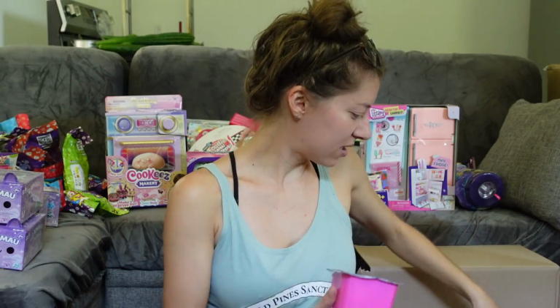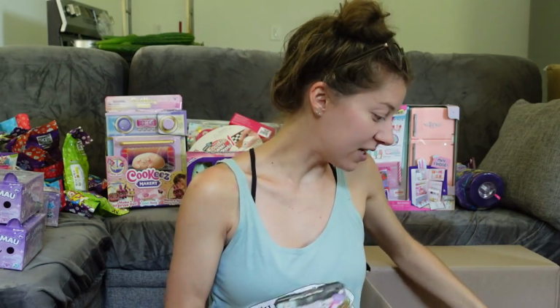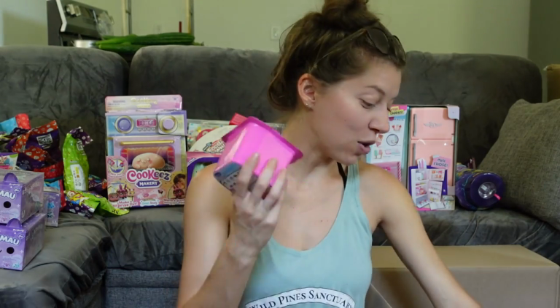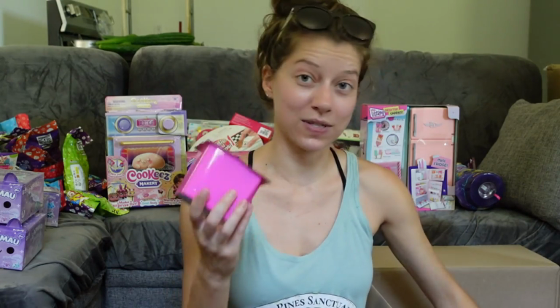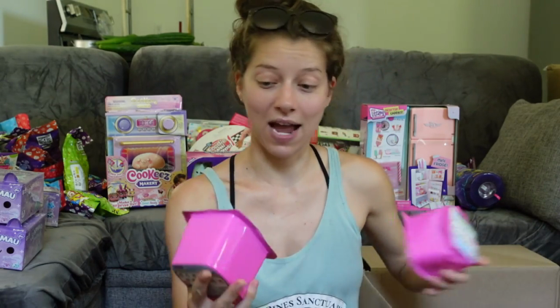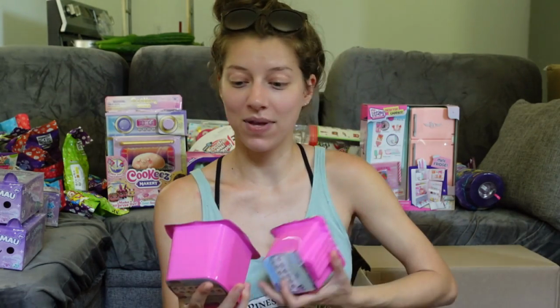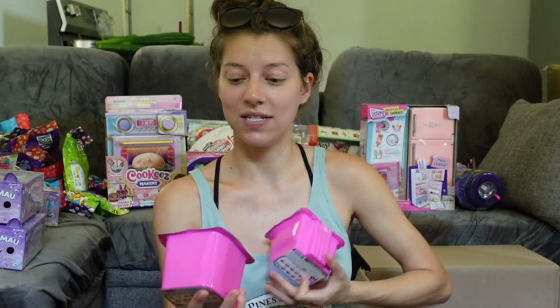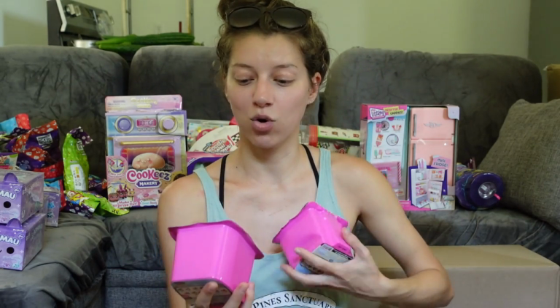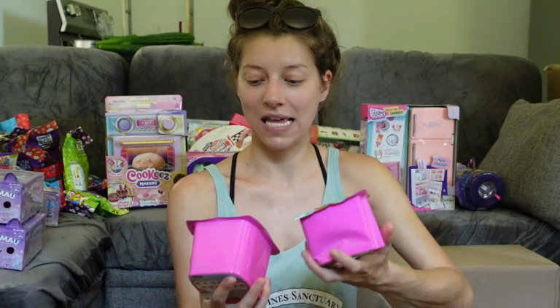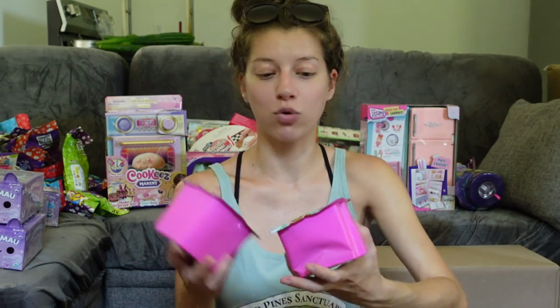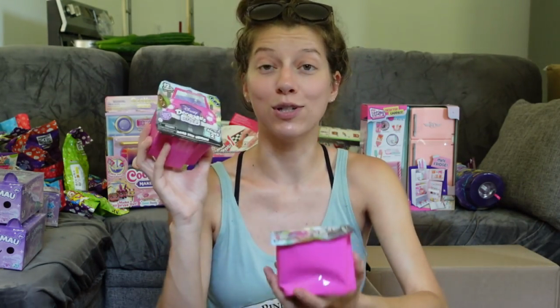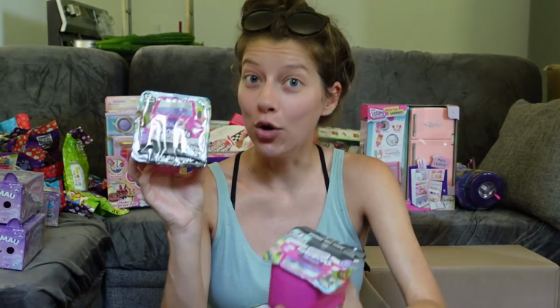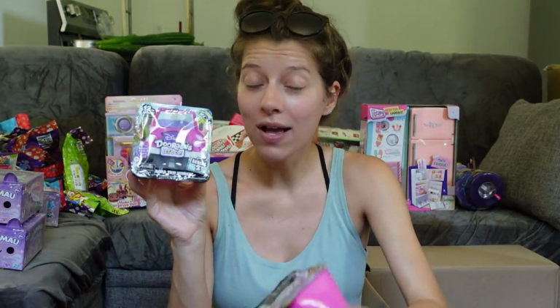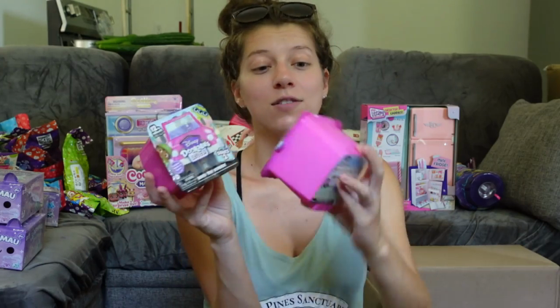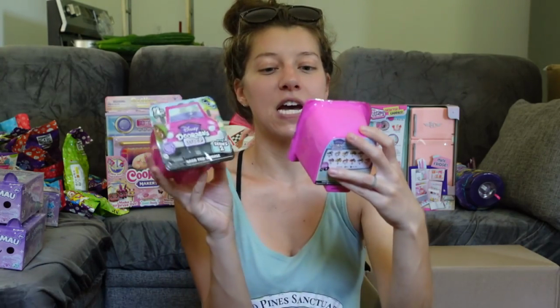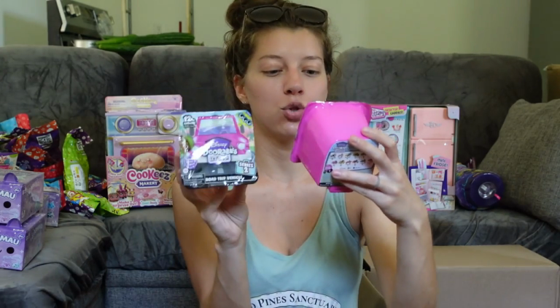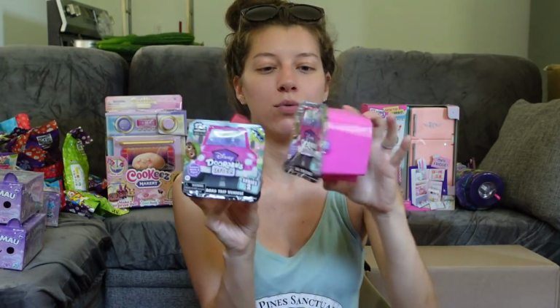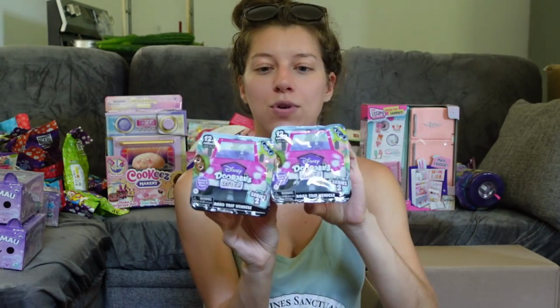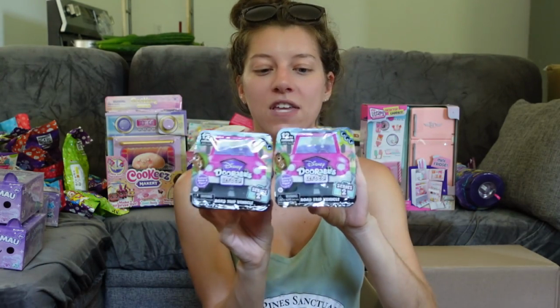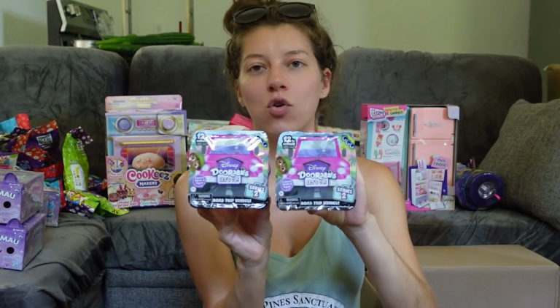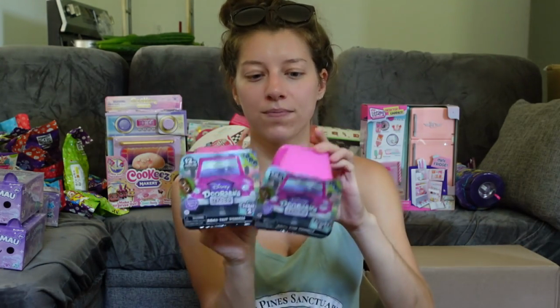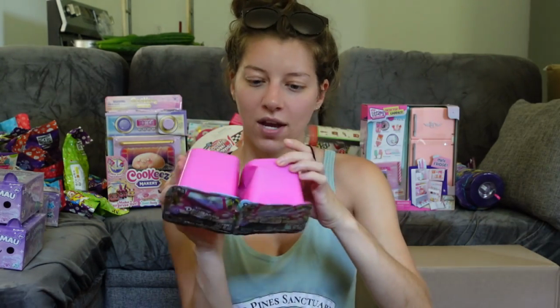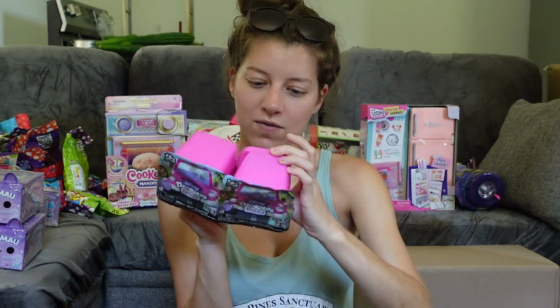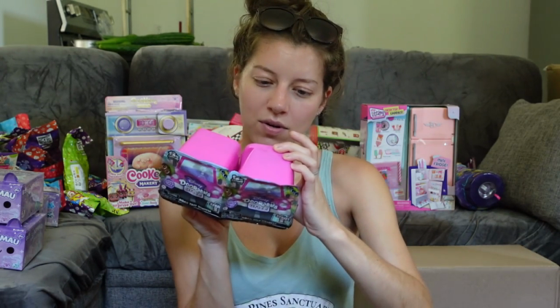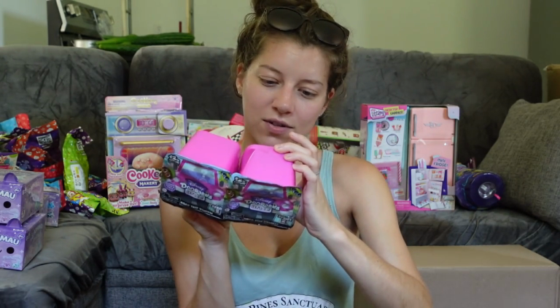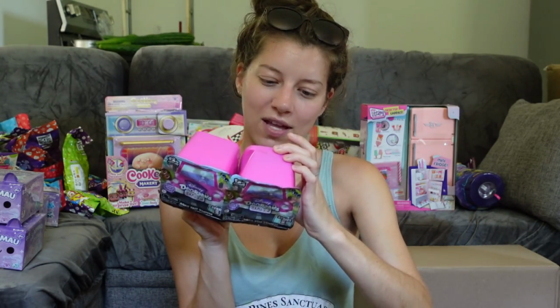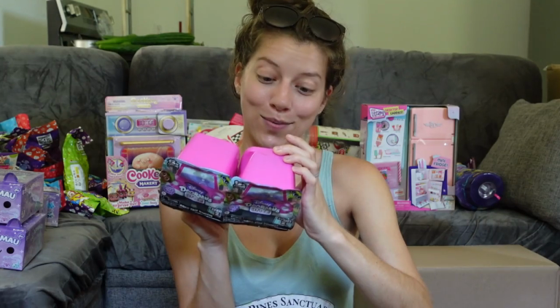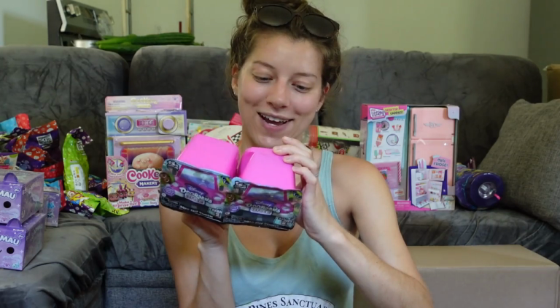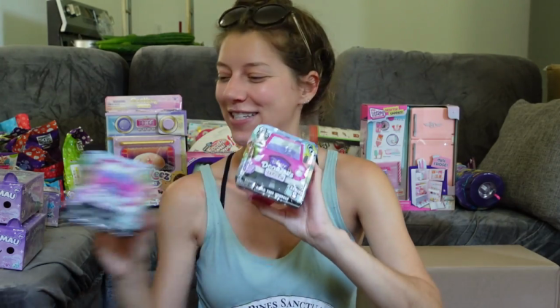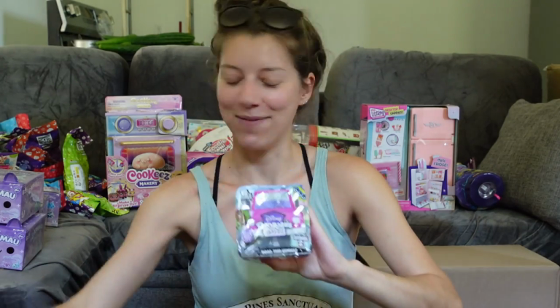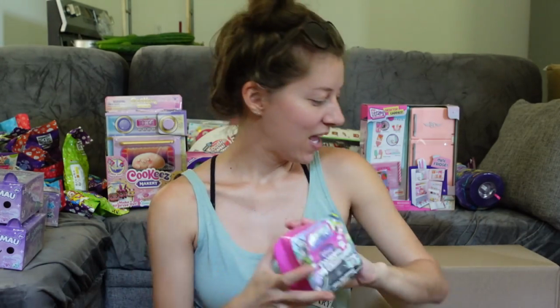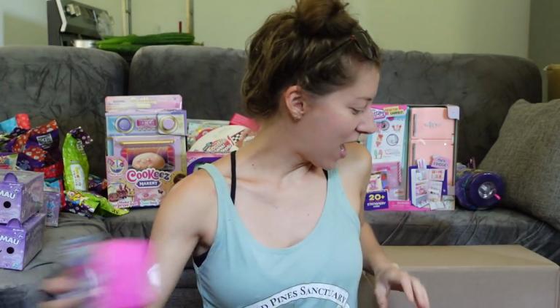I didn't even know this was coming out, but we have the Disney Doorables Let's Go Series Two. I've got two of the road trip vehicles — I don't even know who they are yet. We're going to have a good time with these!